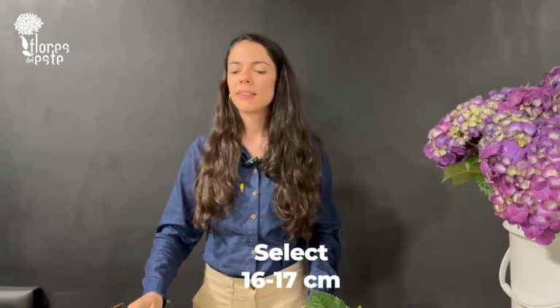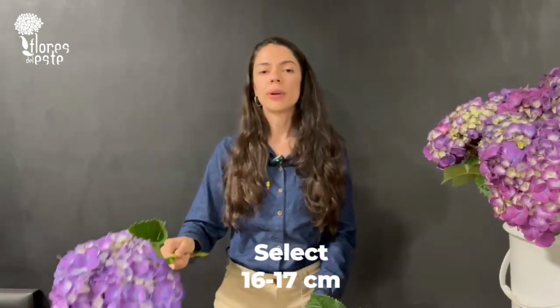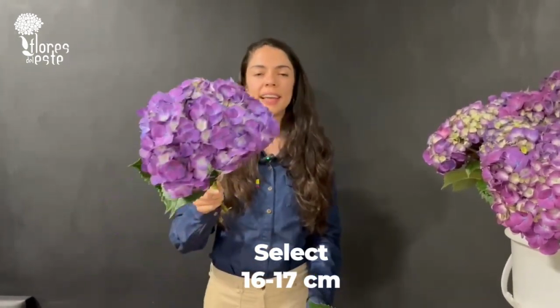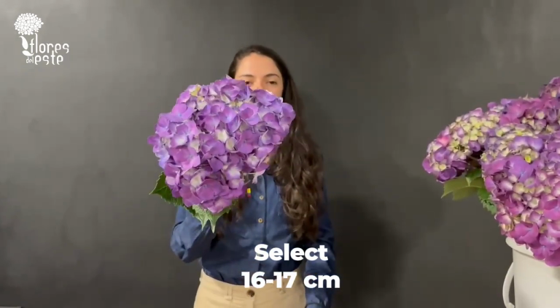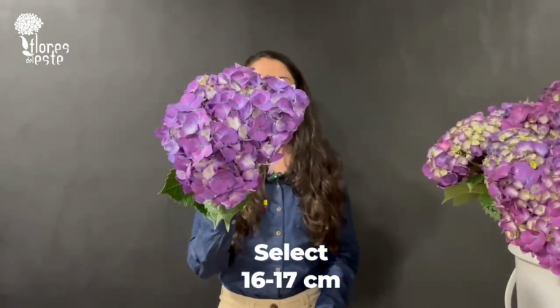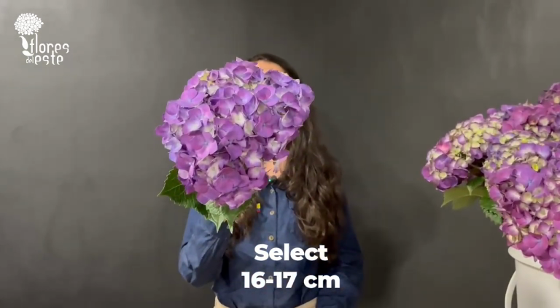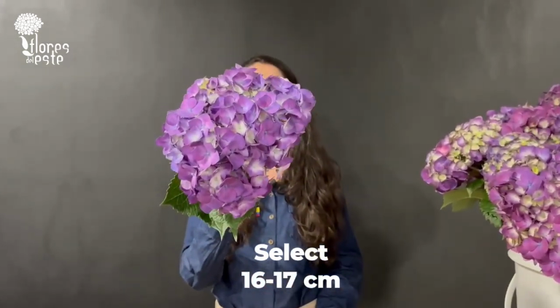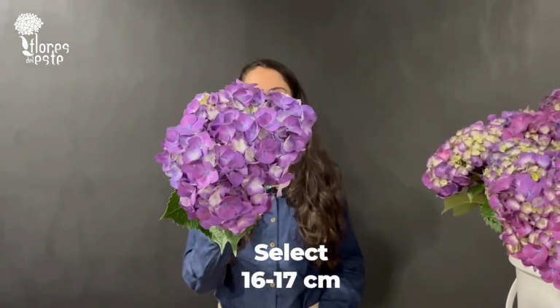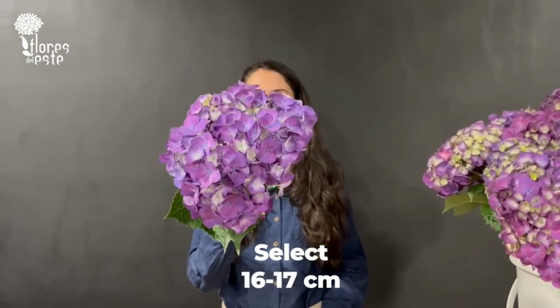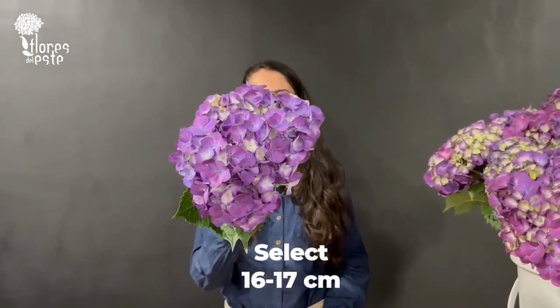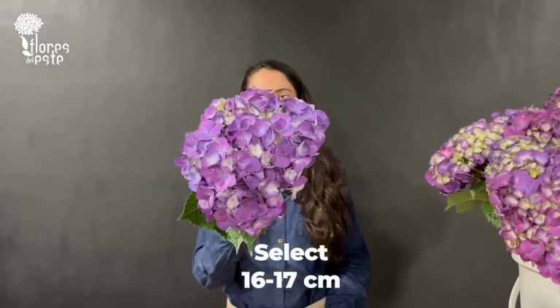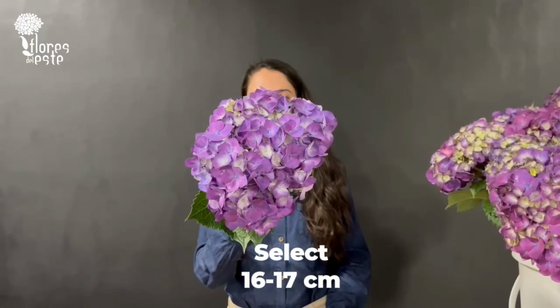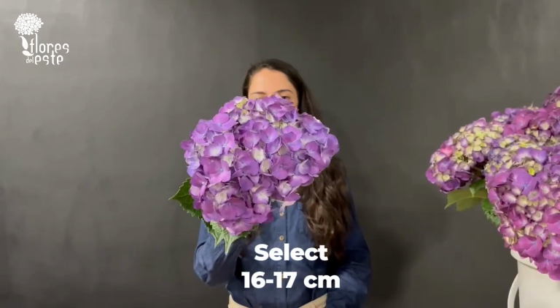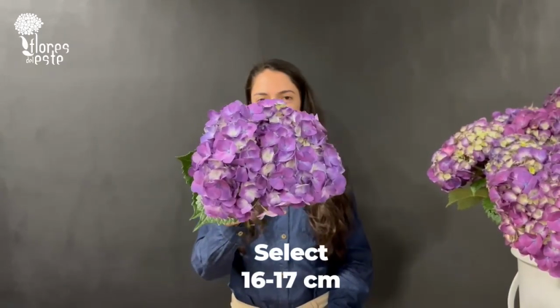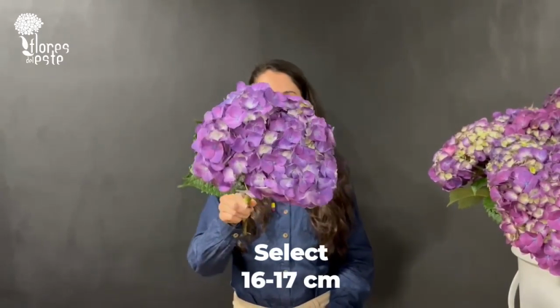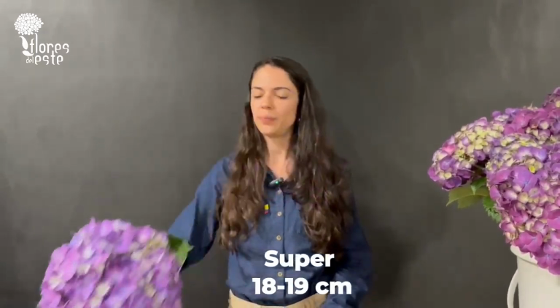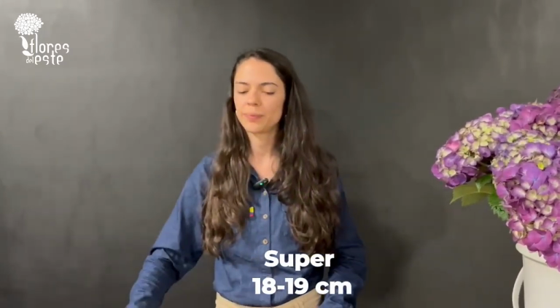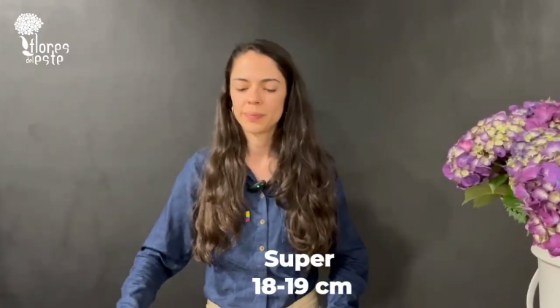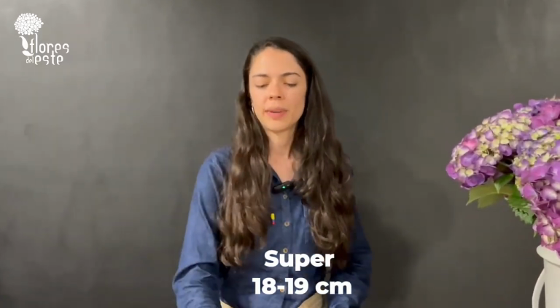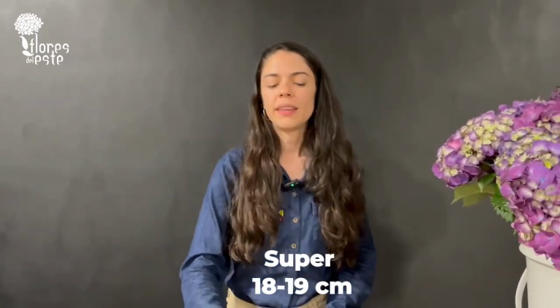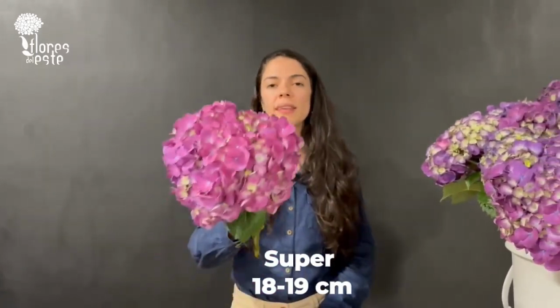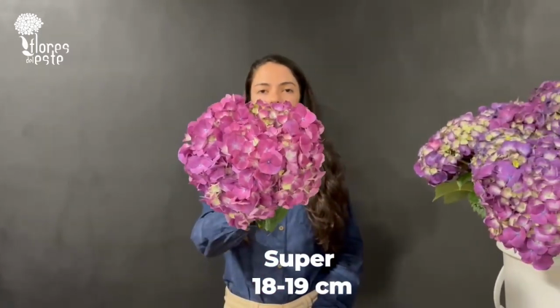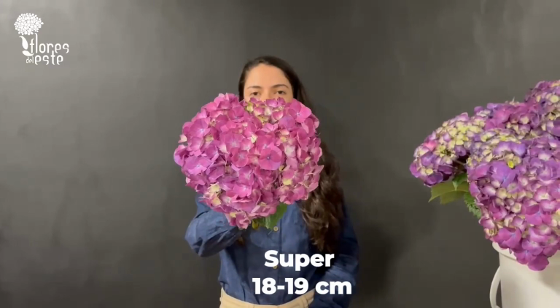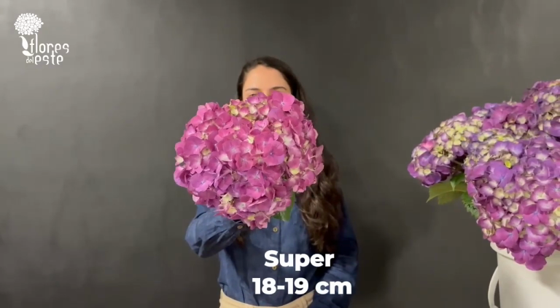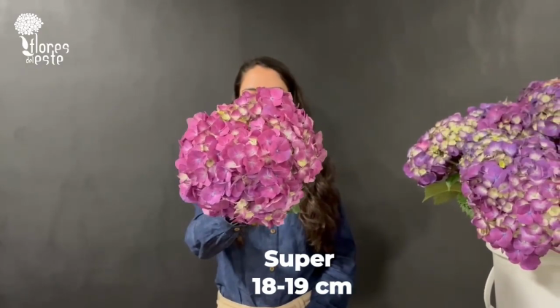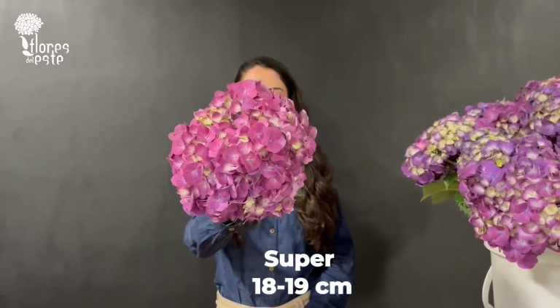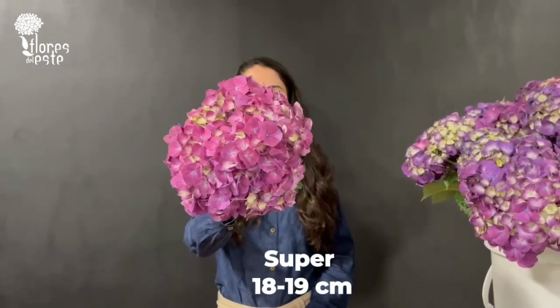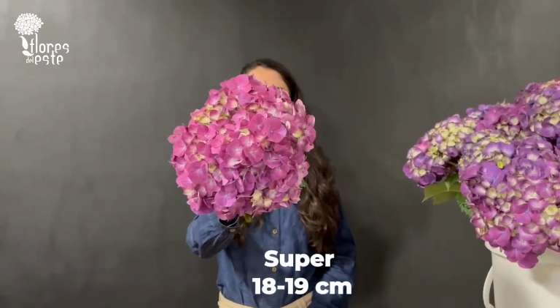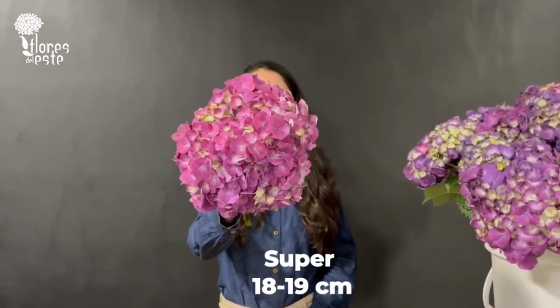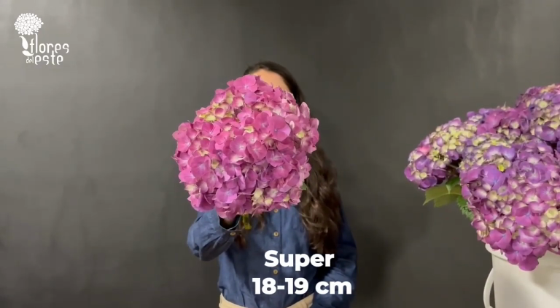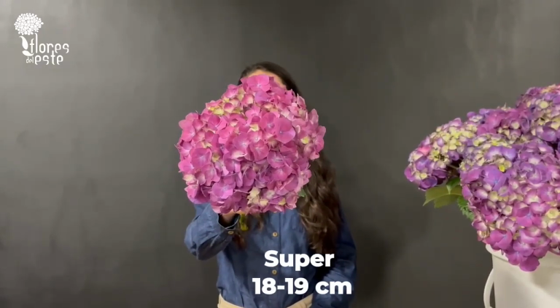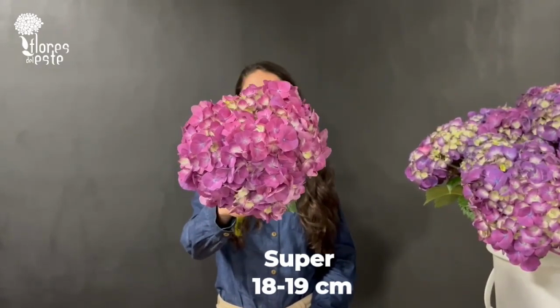This is our select gray. The head has 16 or 17 centimeters. This is our super gray — it has 18 to 19 centimeters.